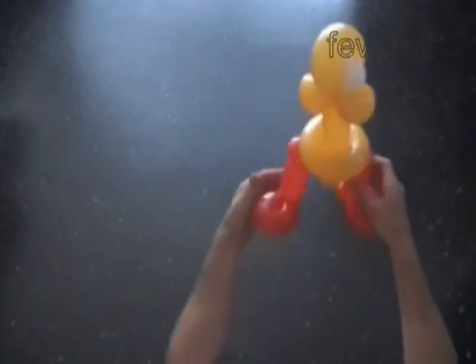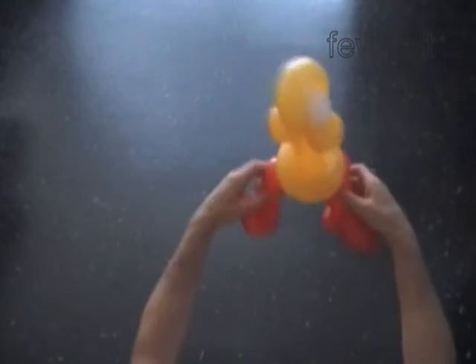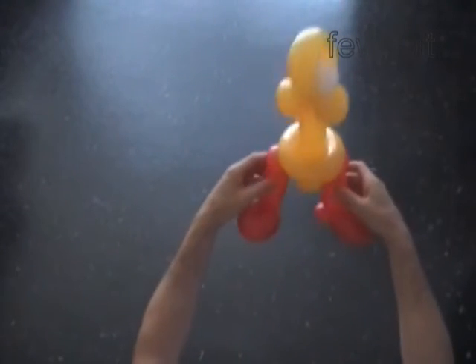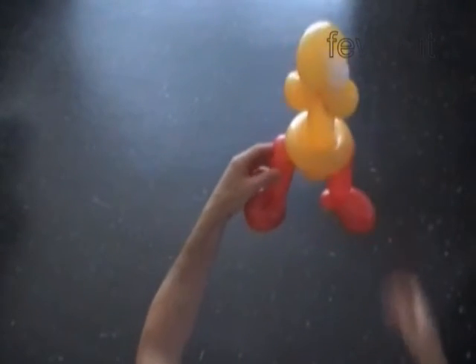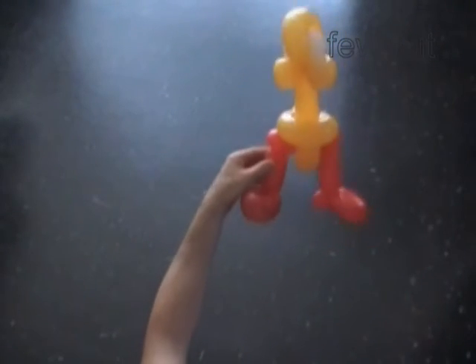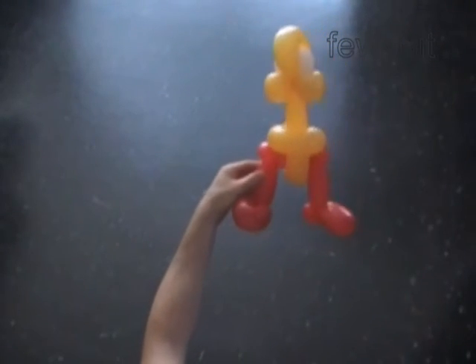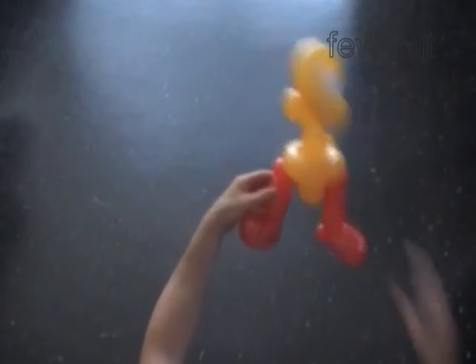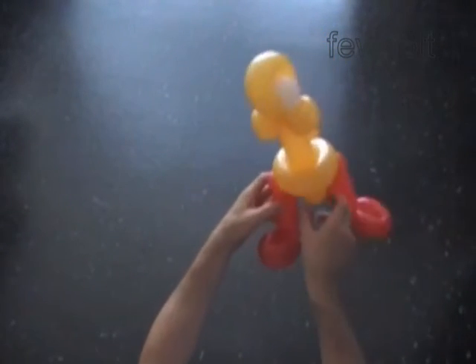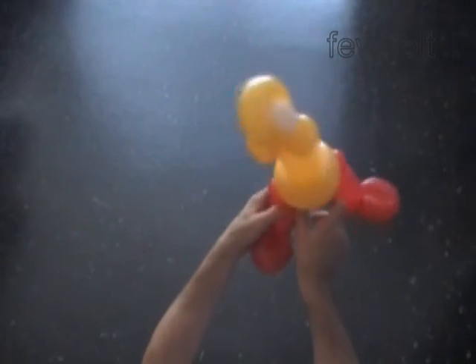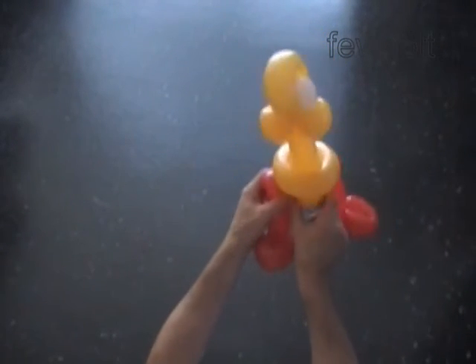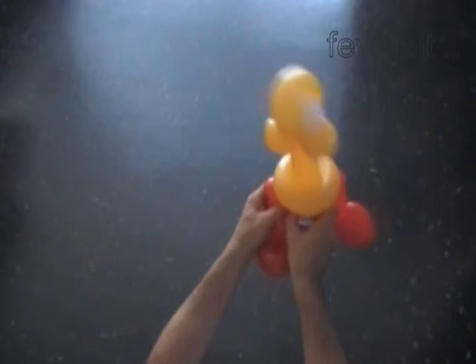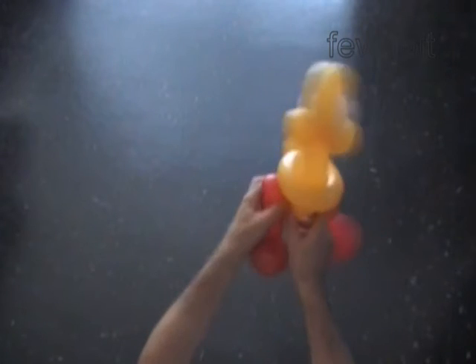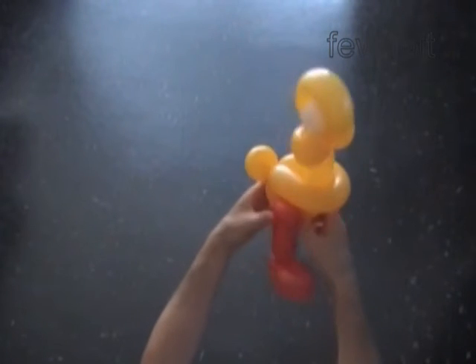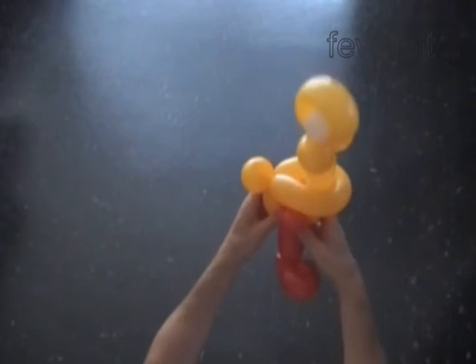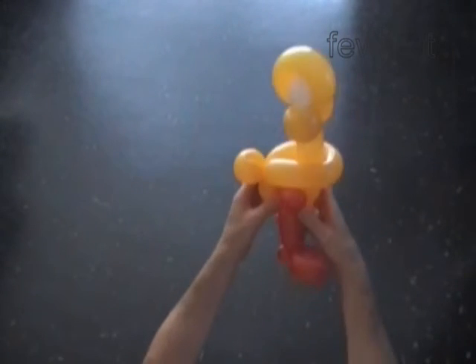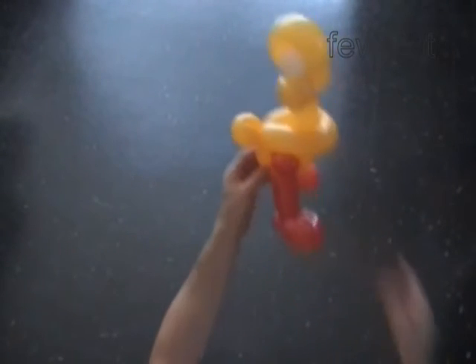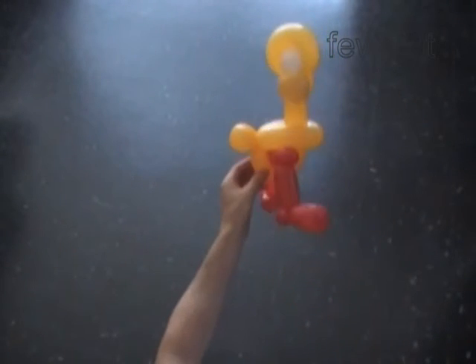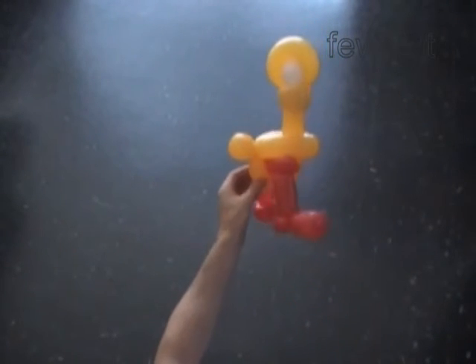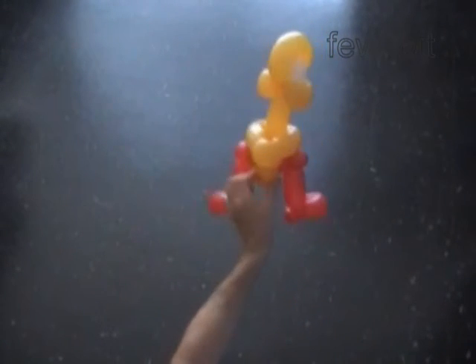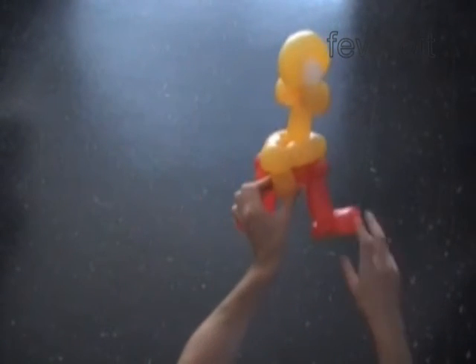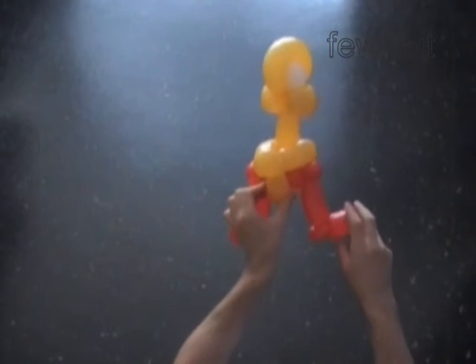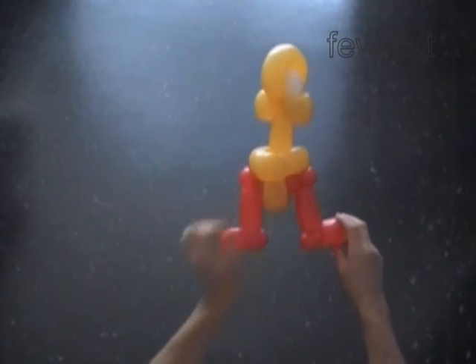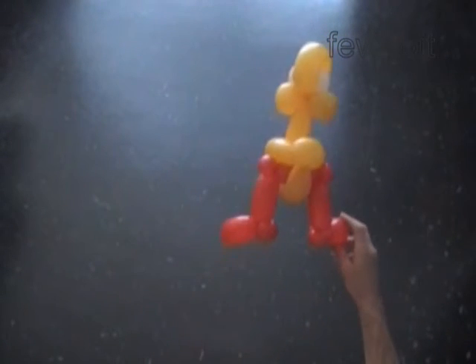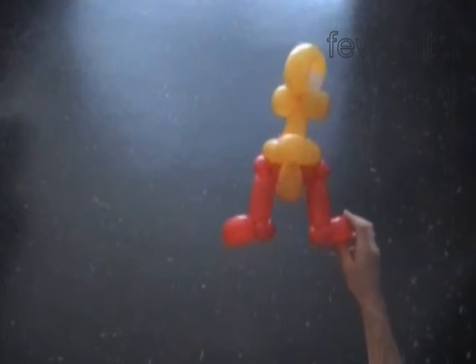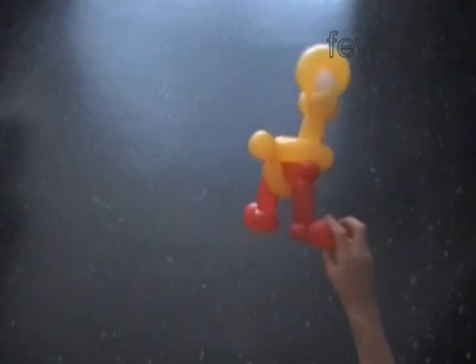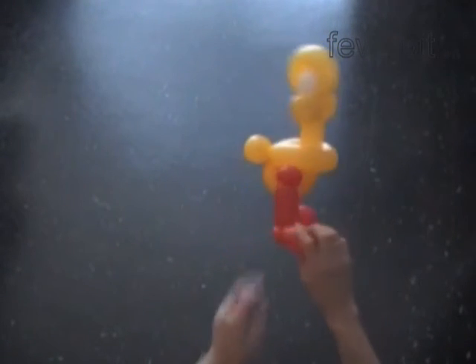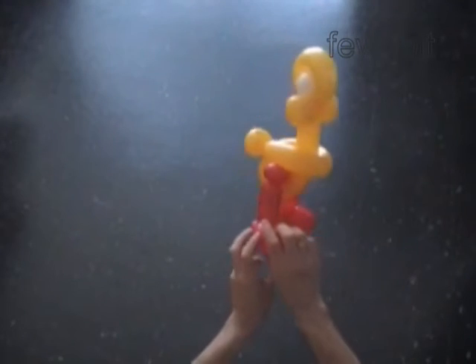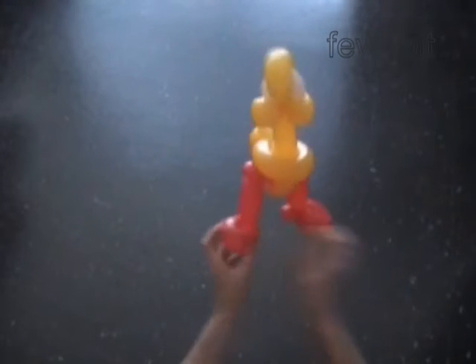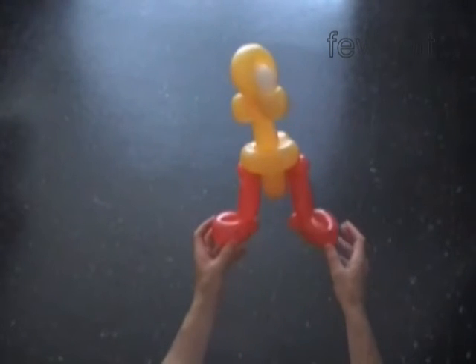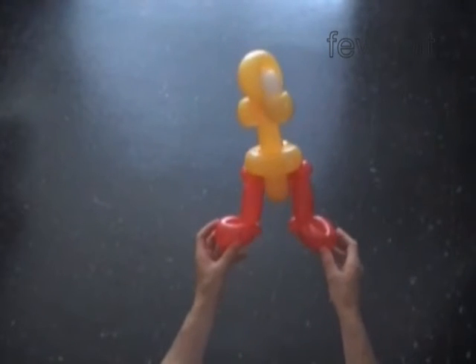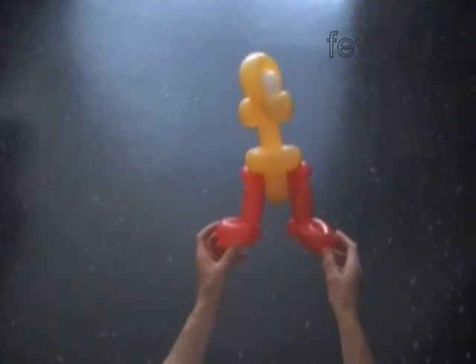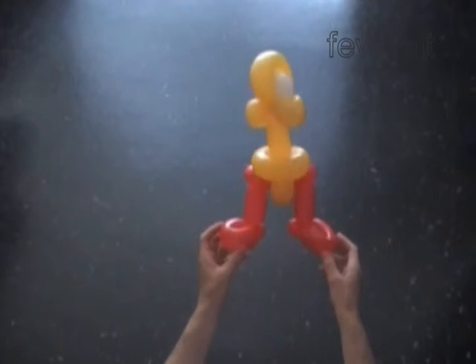I think the duck would look better if I made the legs shorter. Instead of four inch I should make it three or even two inch long. Alright, it's not a big deal.